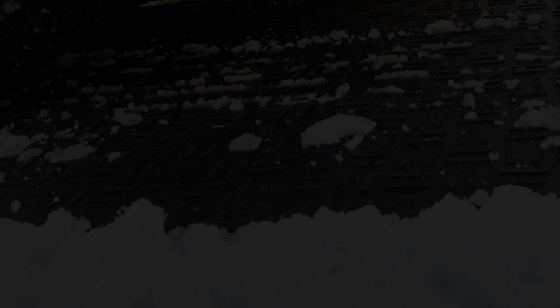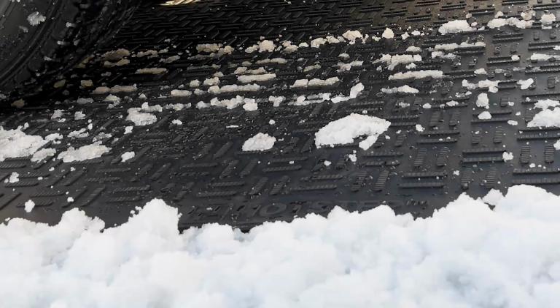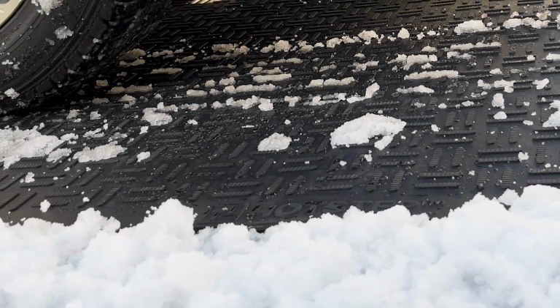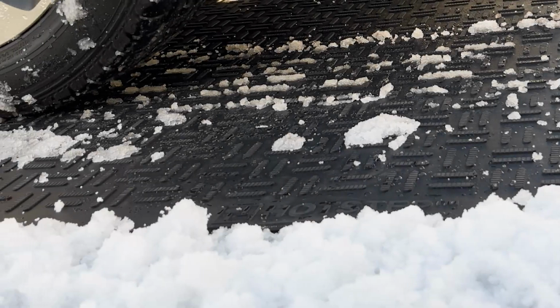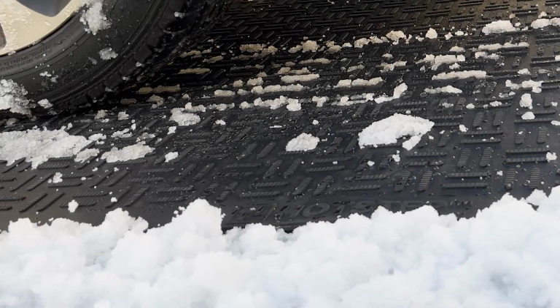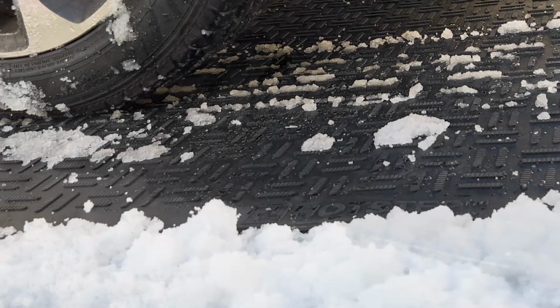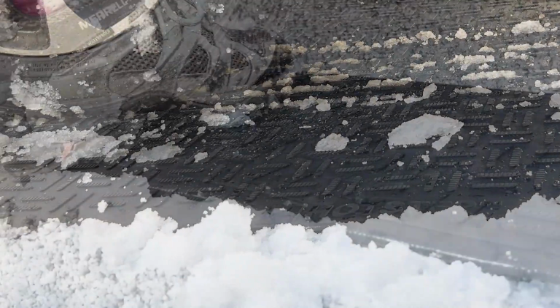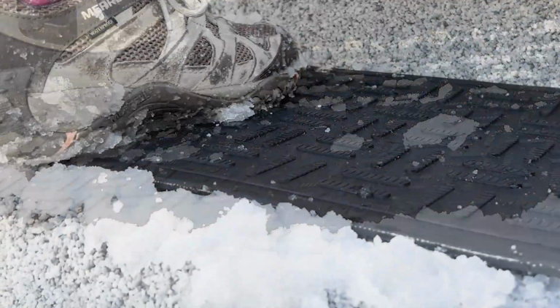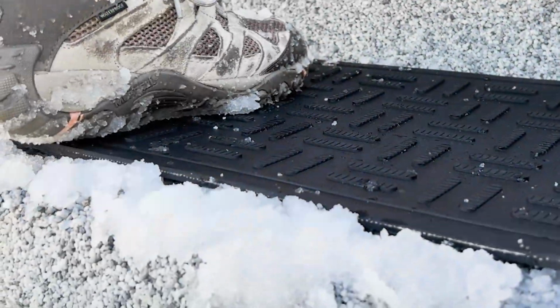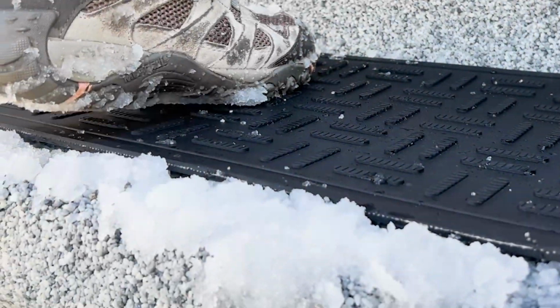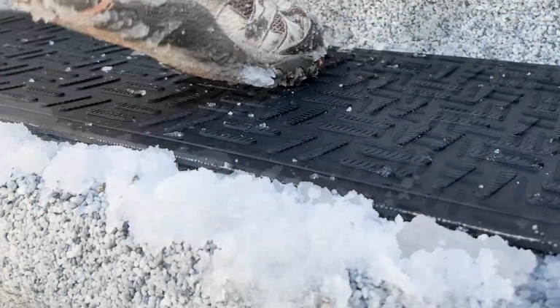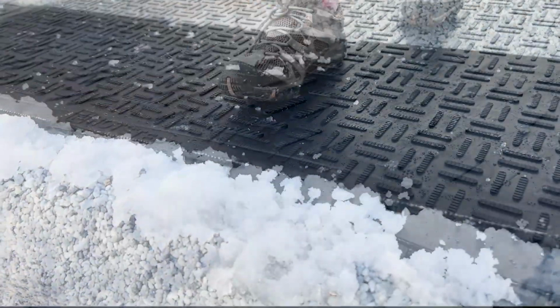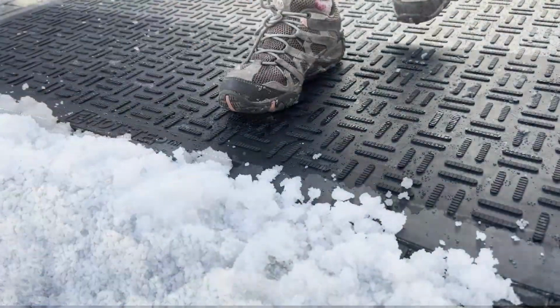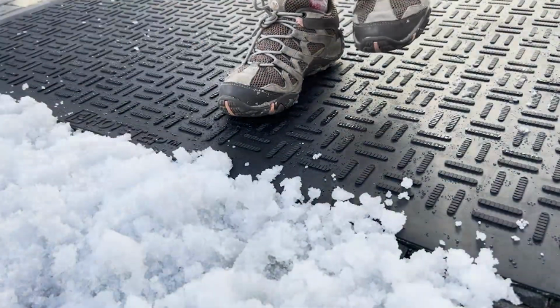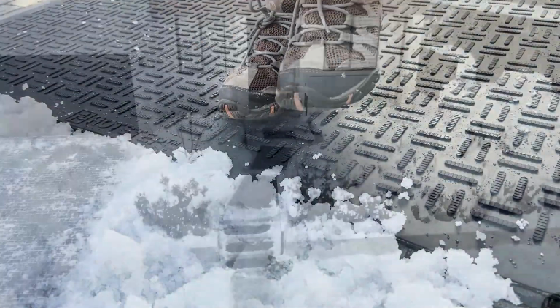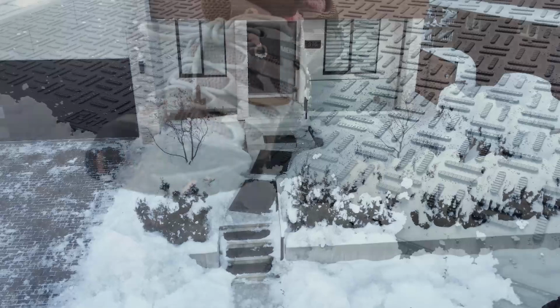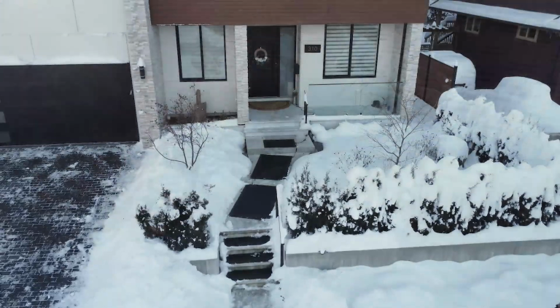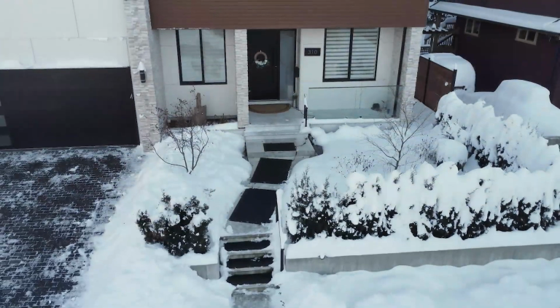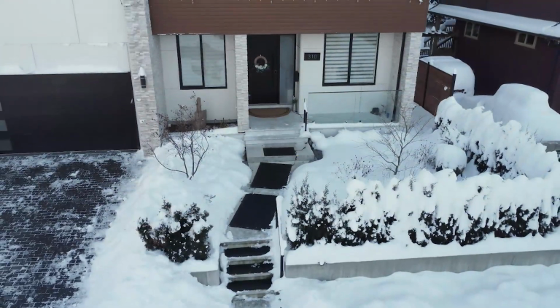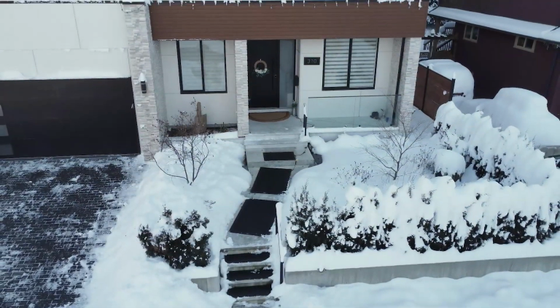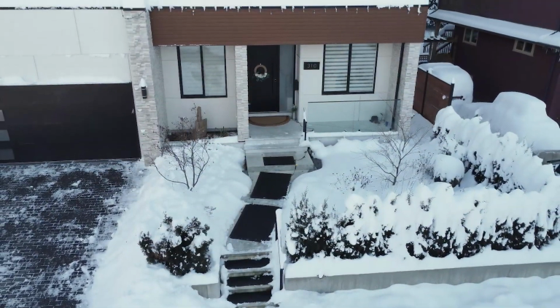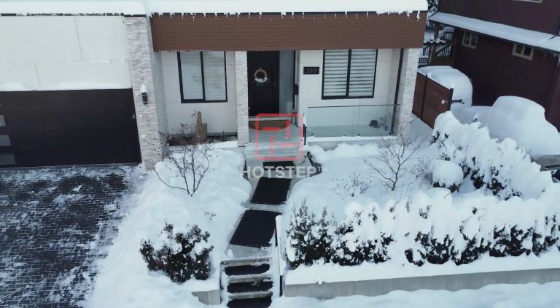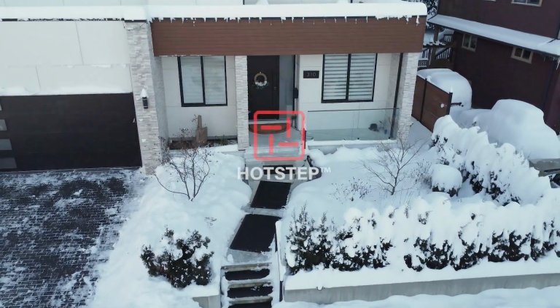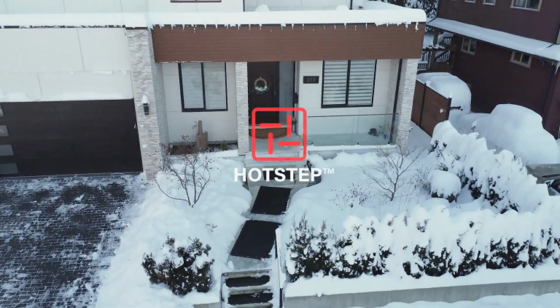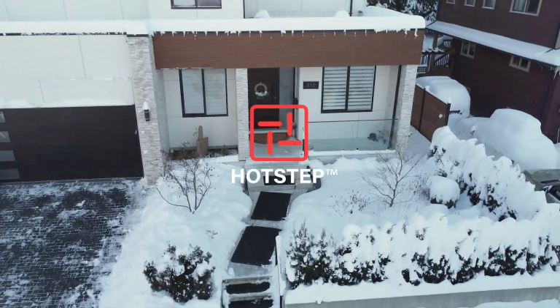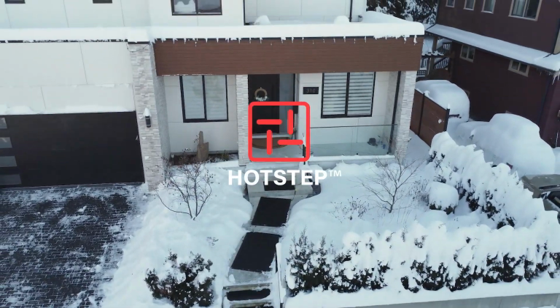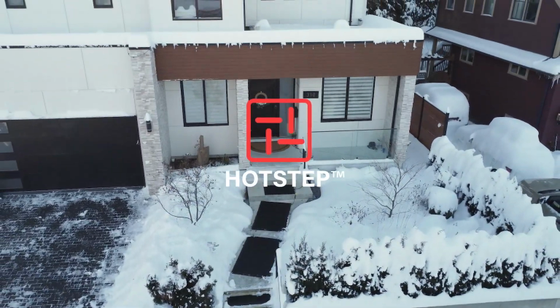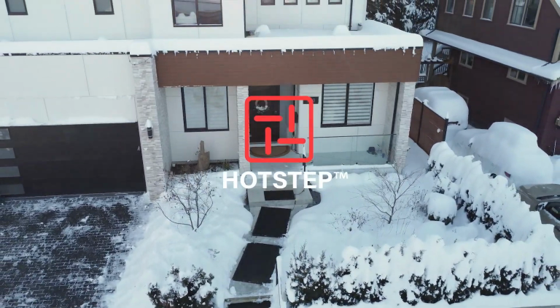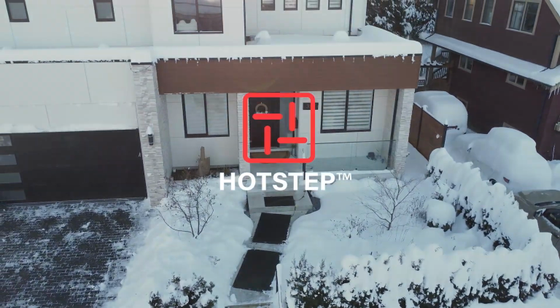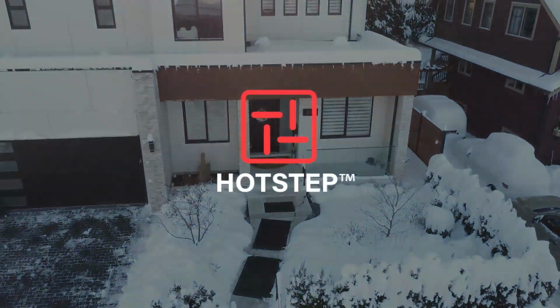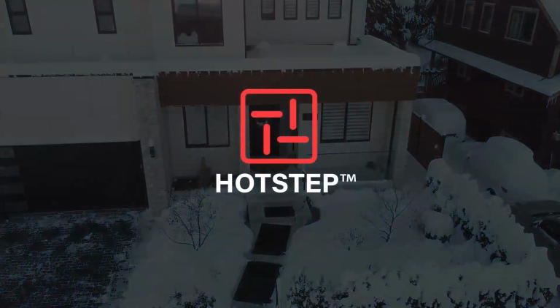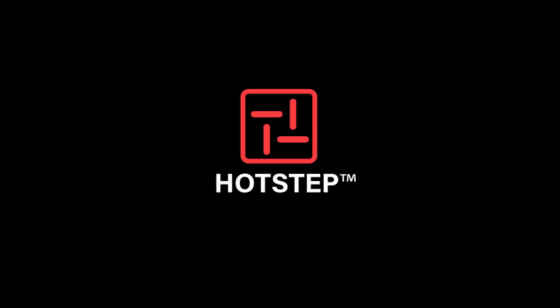With hot step snow melting mats, you can enjoy a safer, easier winter without the hassle of shoveling. If you're ready to transform your winter experience, check out the link in the description to learn more and make your purchase today.